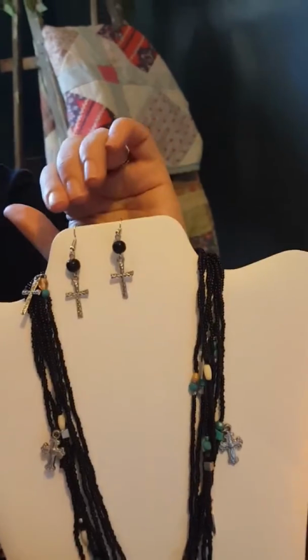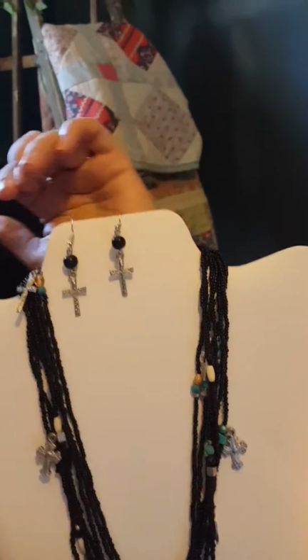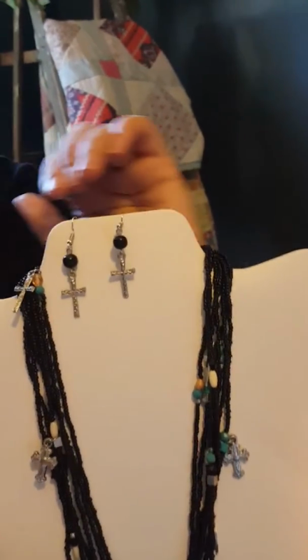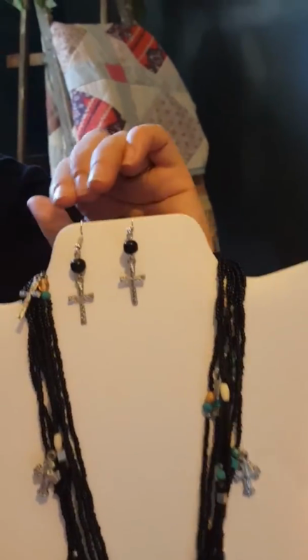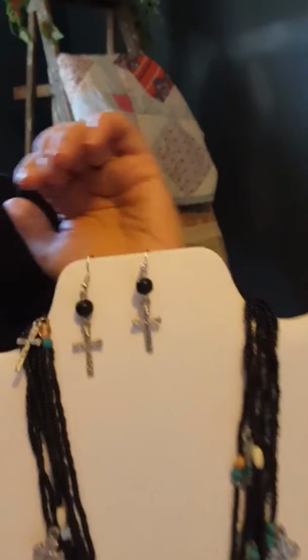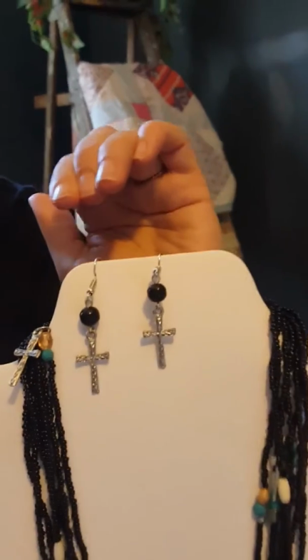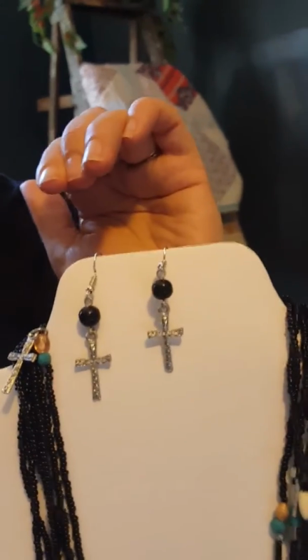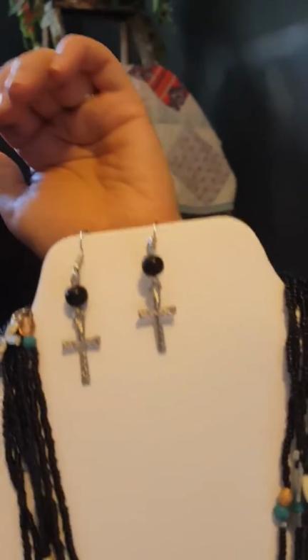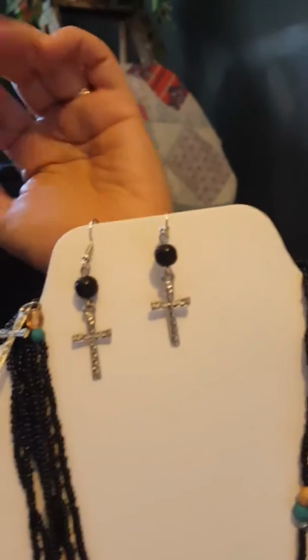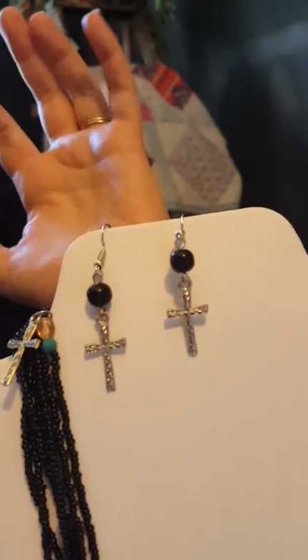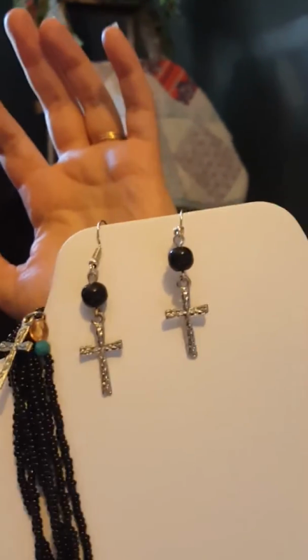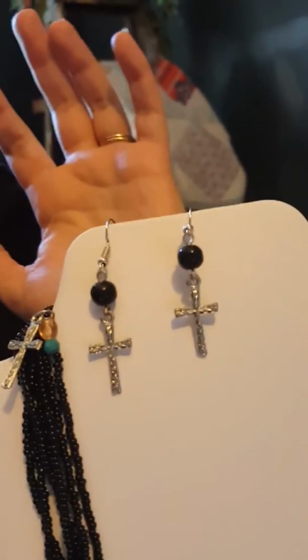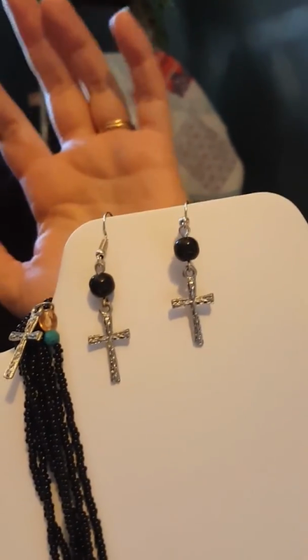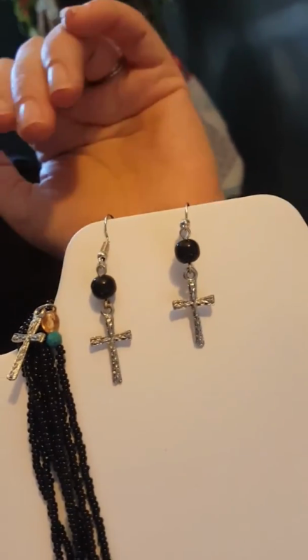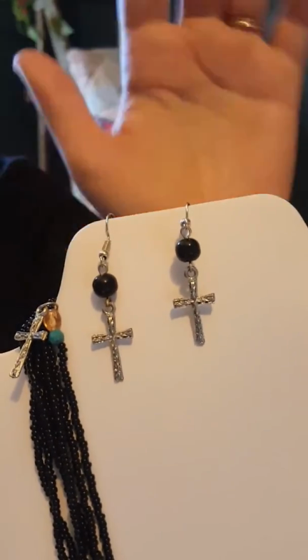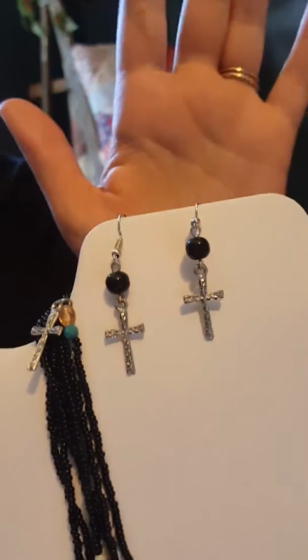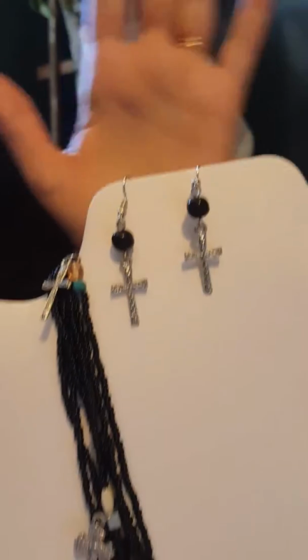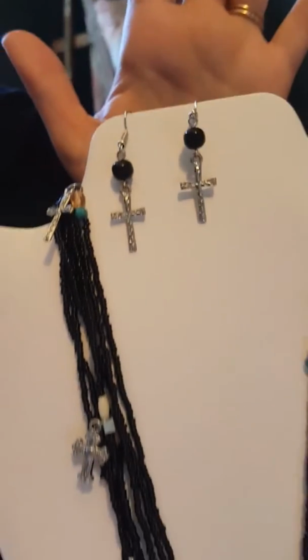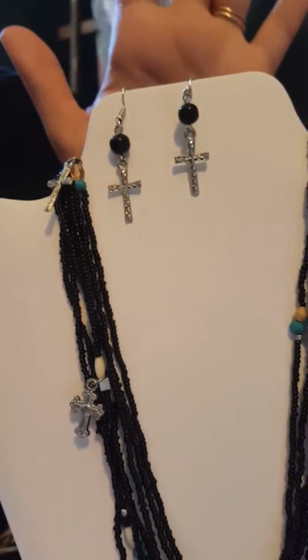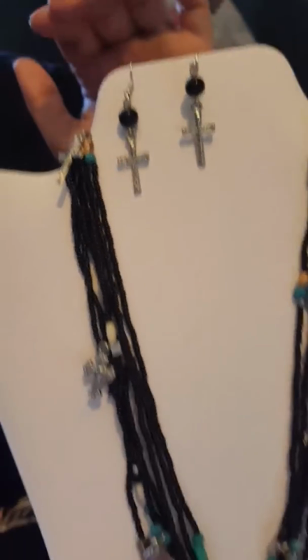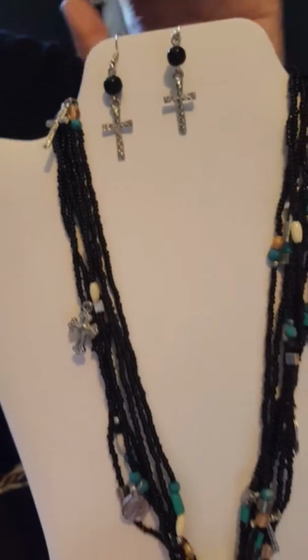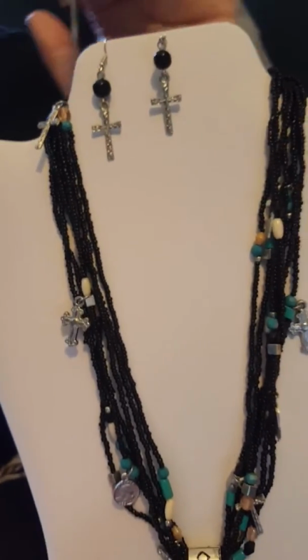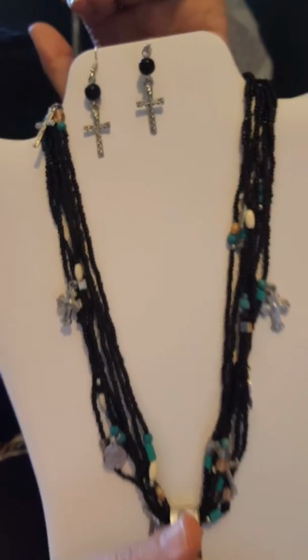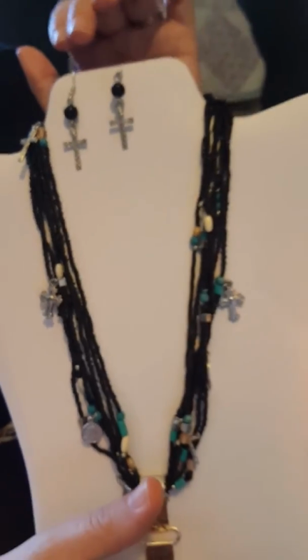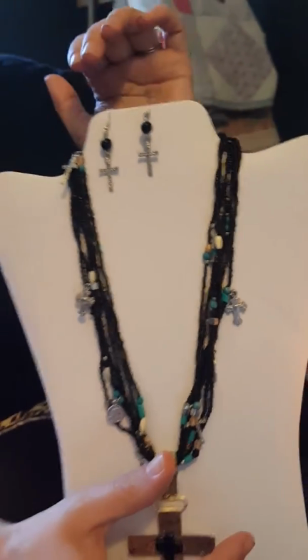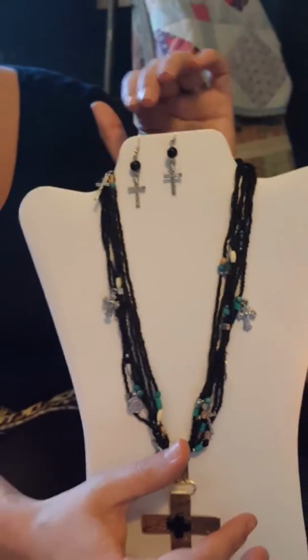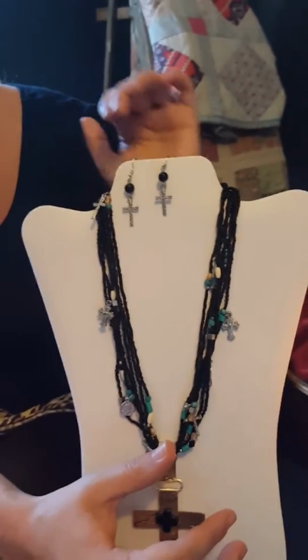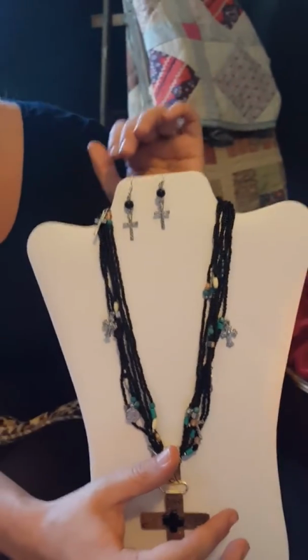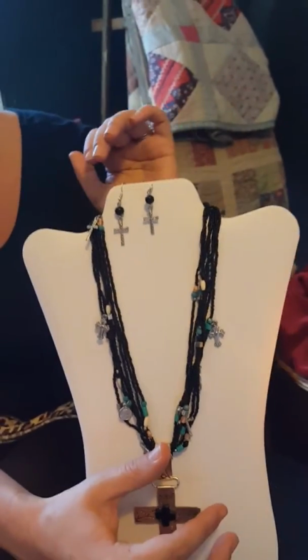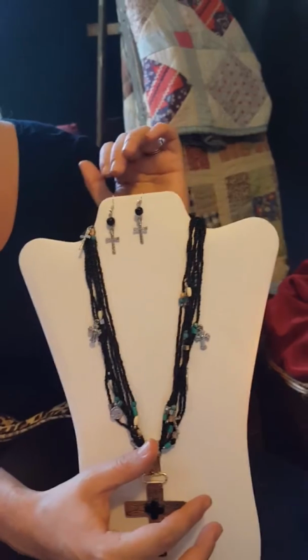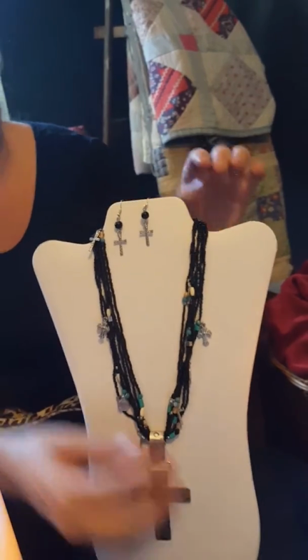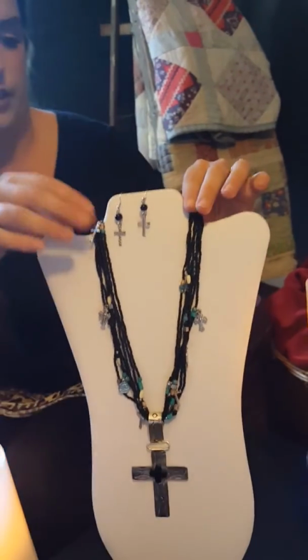These earrings are gorgeous — they're not massive. You have this beautiful statement necklace, so you don't need any huge massive earrings with it. These are going to be the perfect size to really bring this necklace together for you.